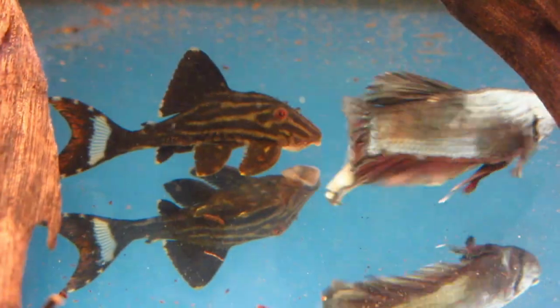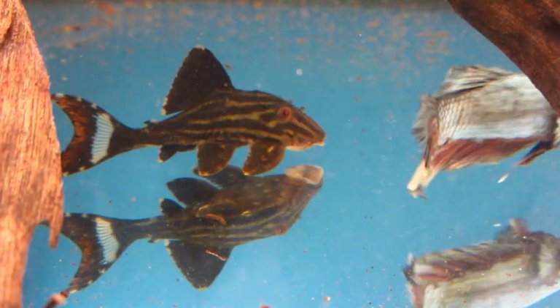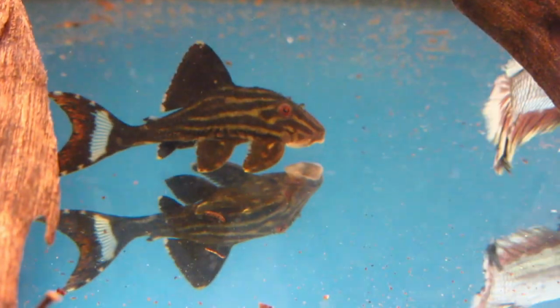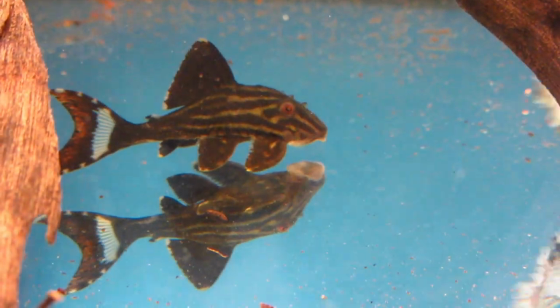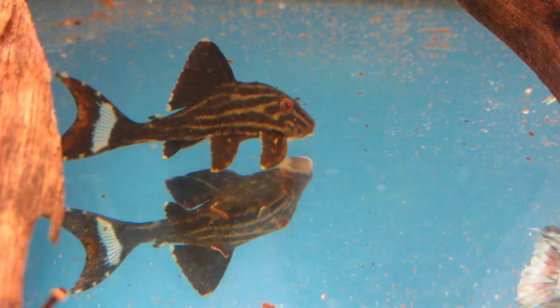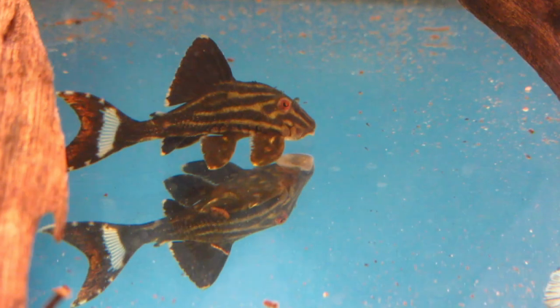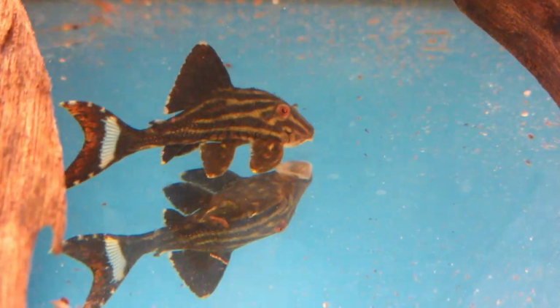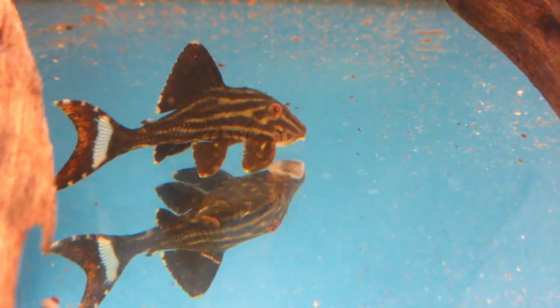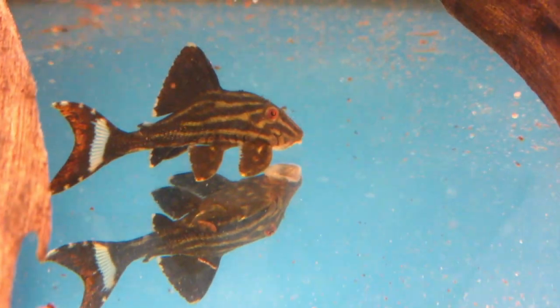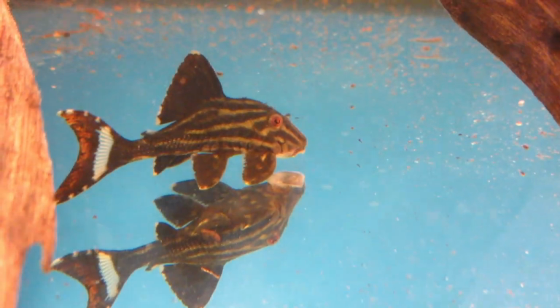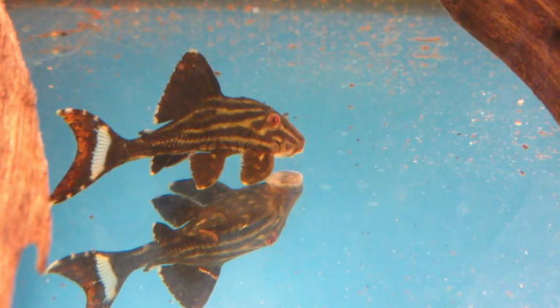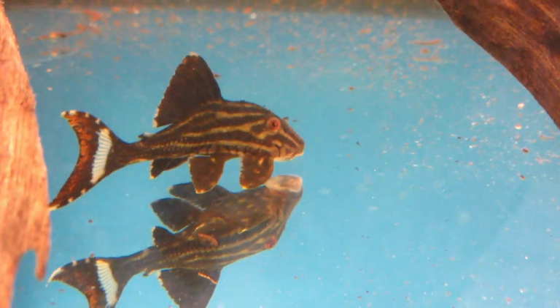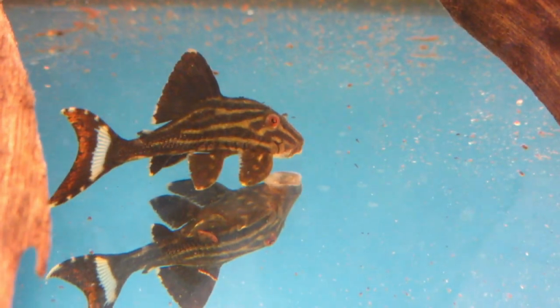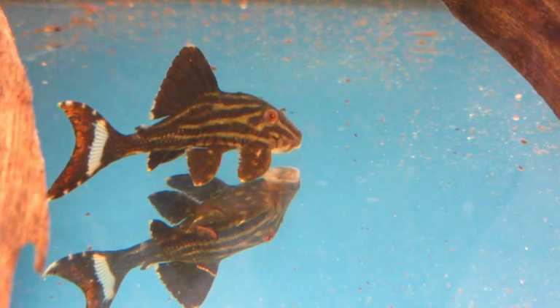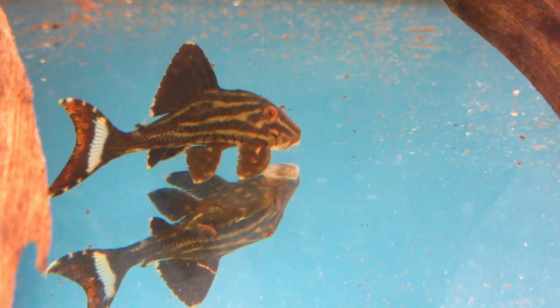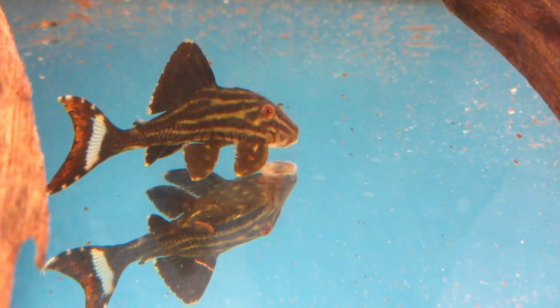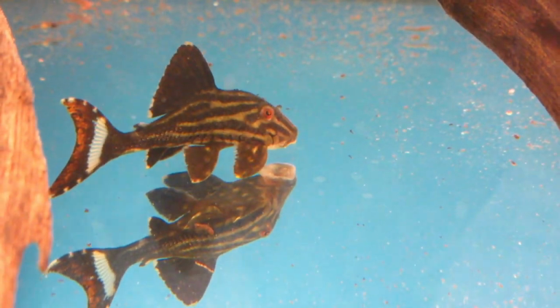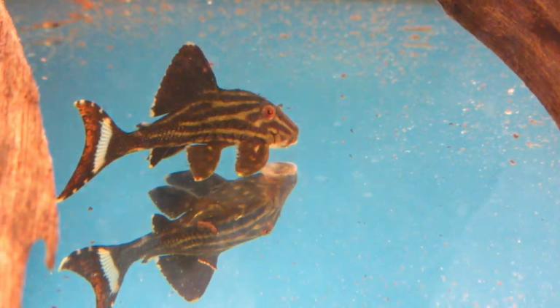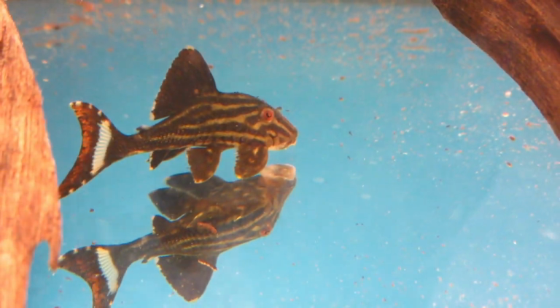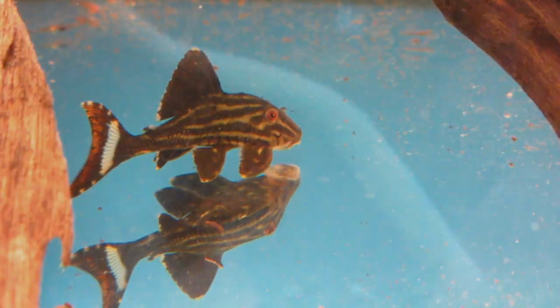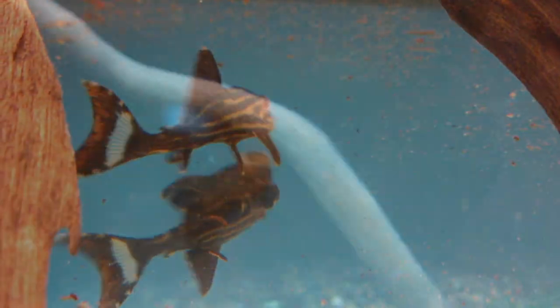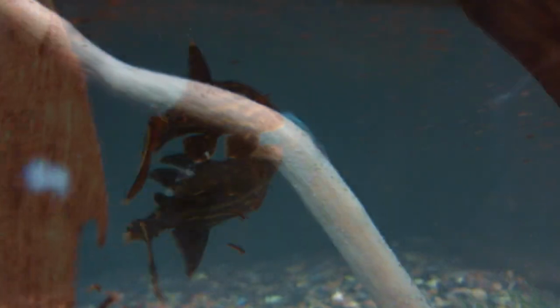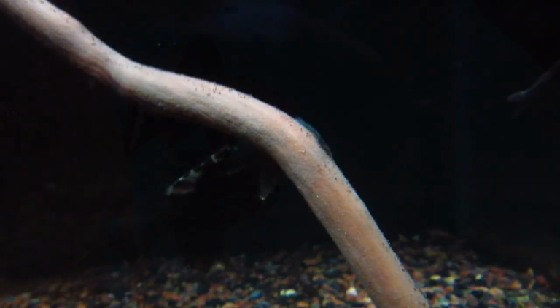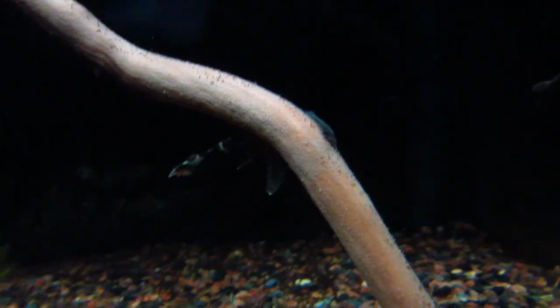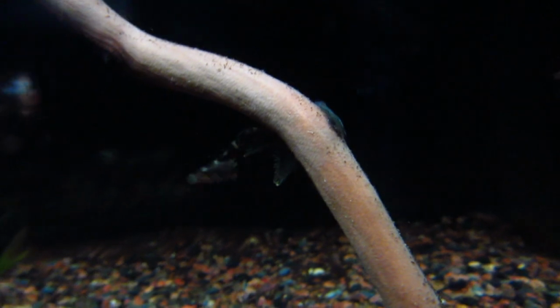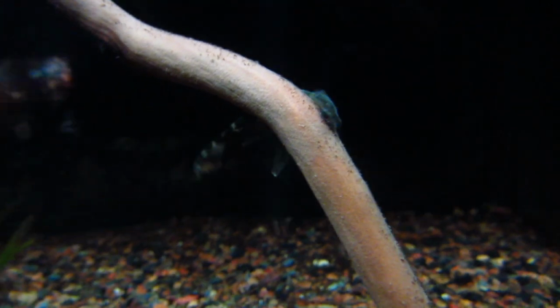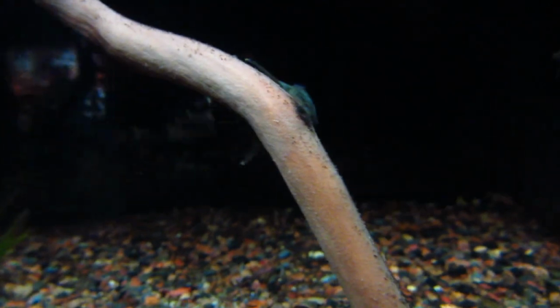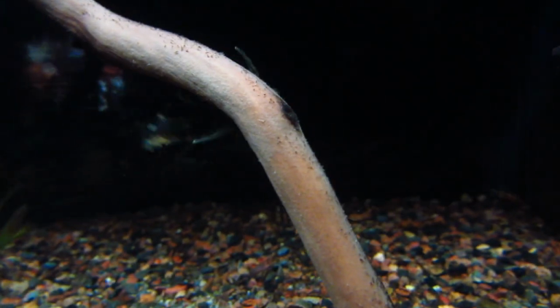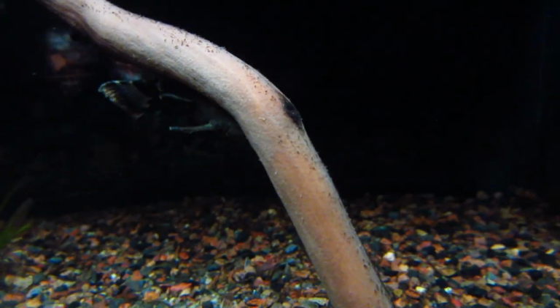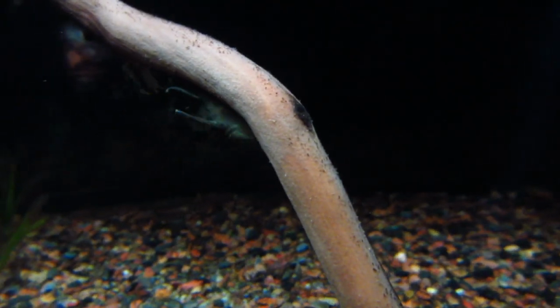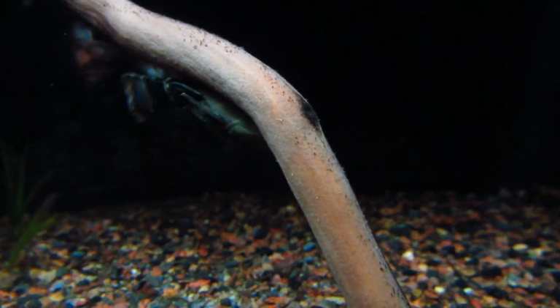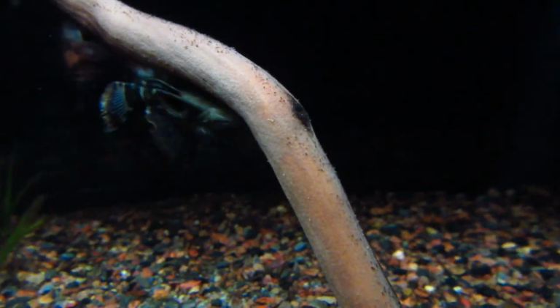As far as the water parameters go for the Royal Pleco, they'll do best in slightly acidic water with a temperature between 72 and 82 degrees.